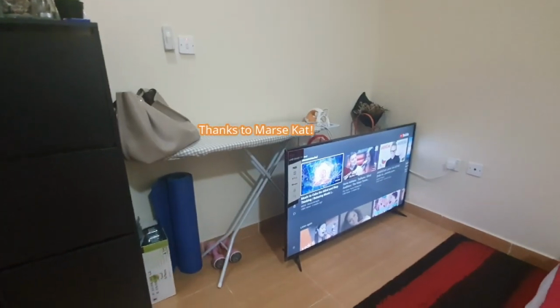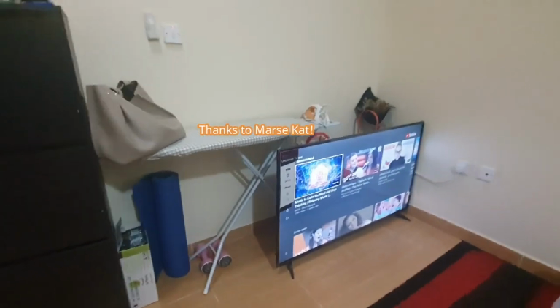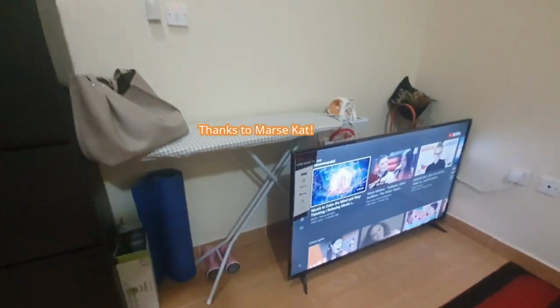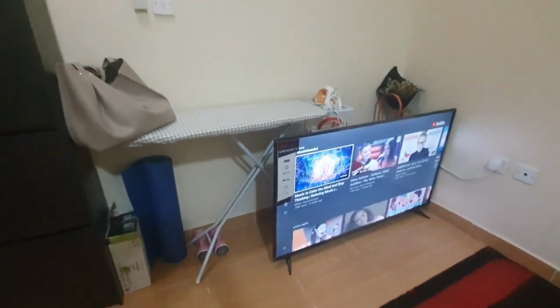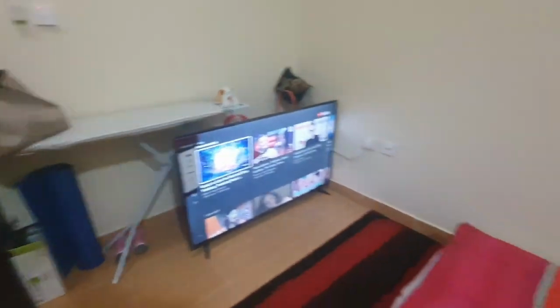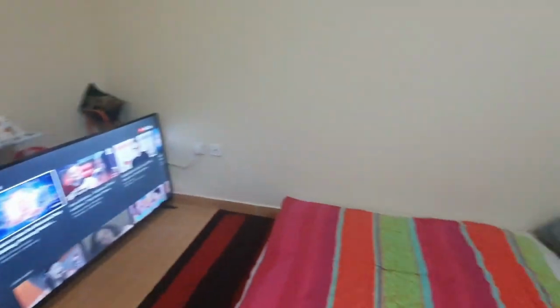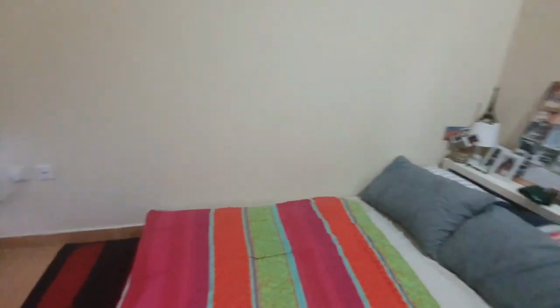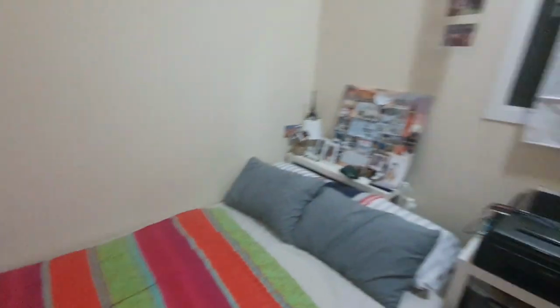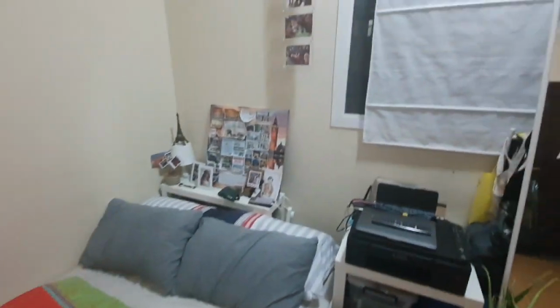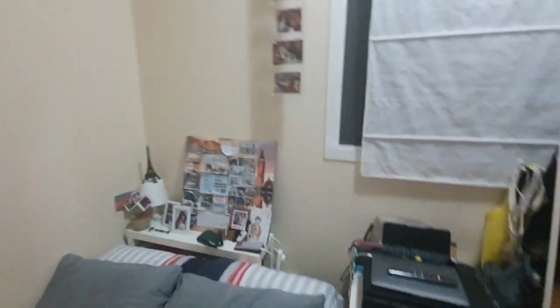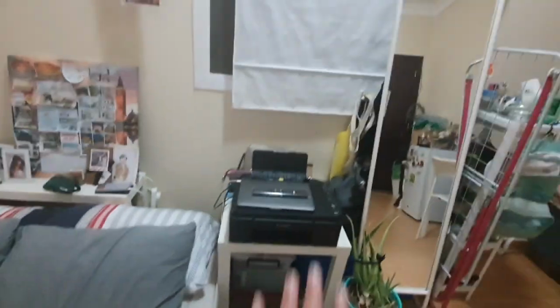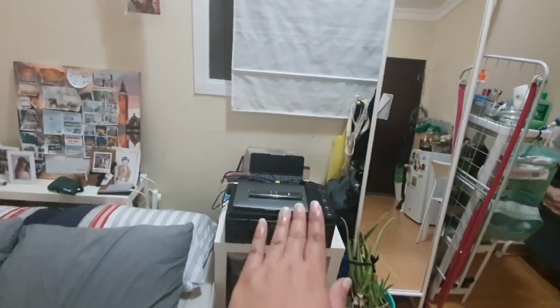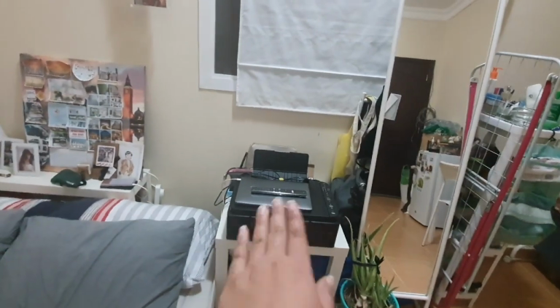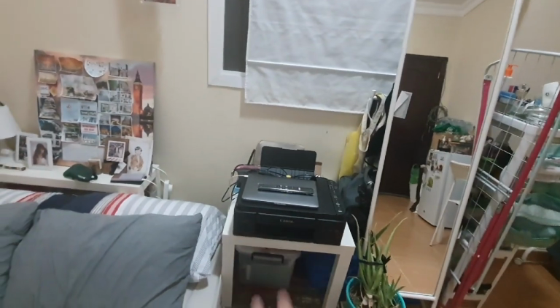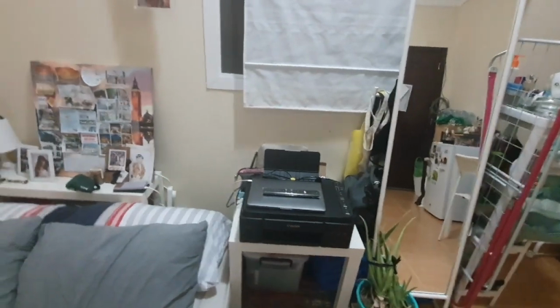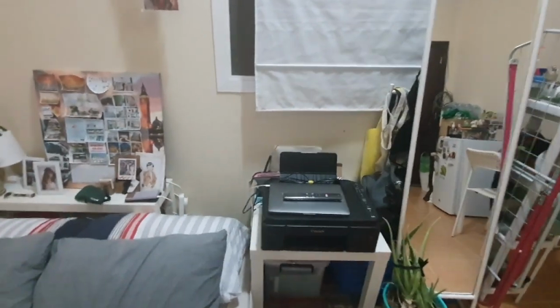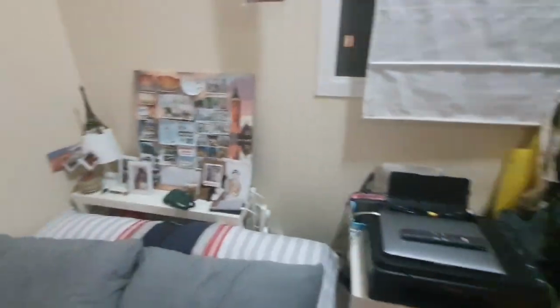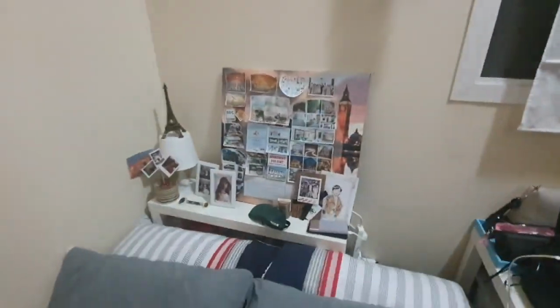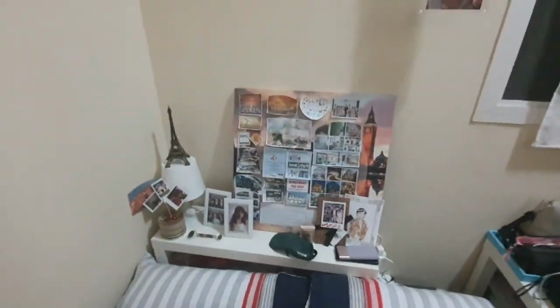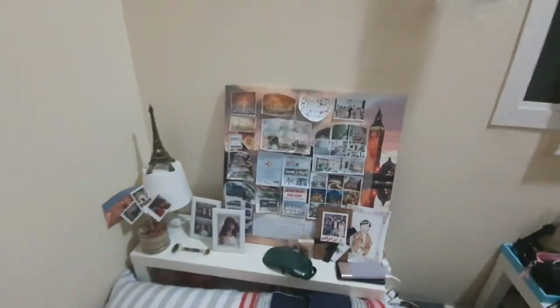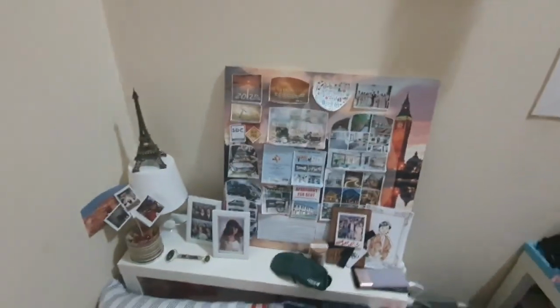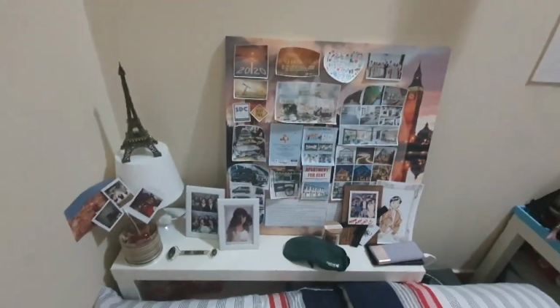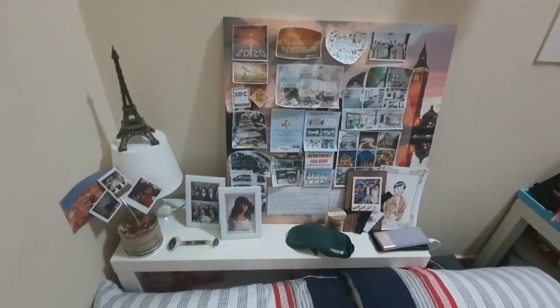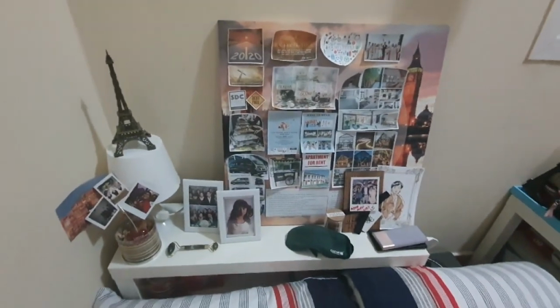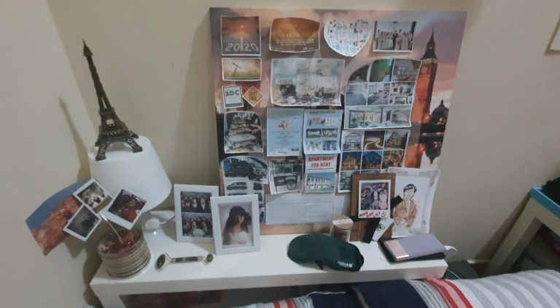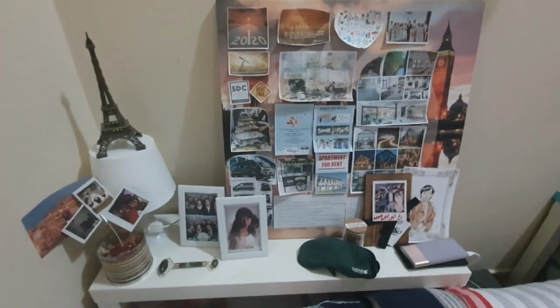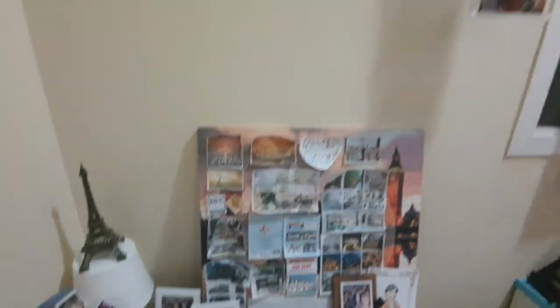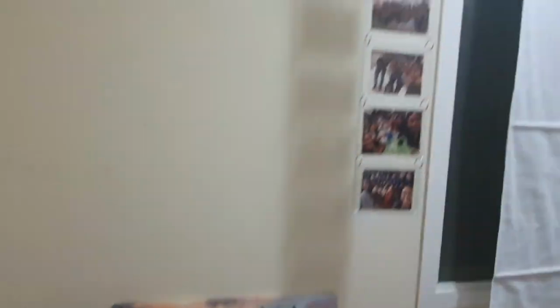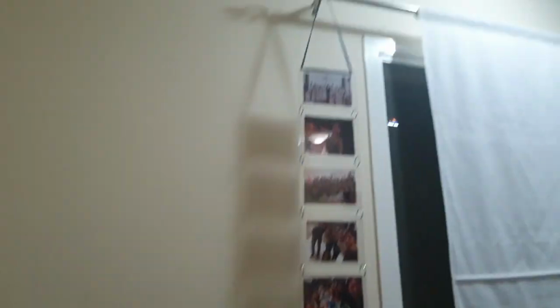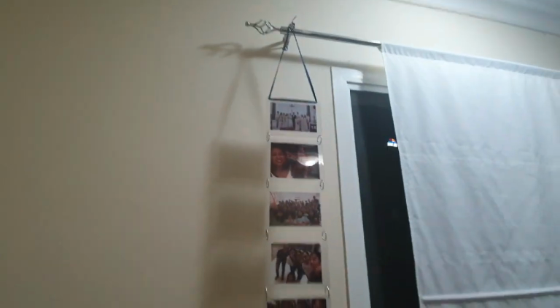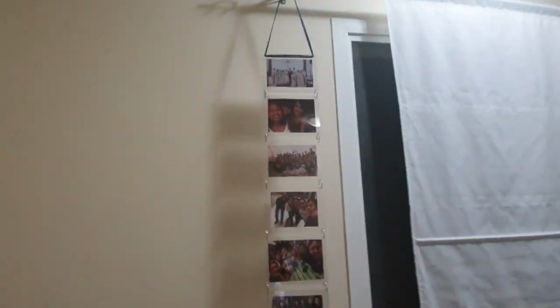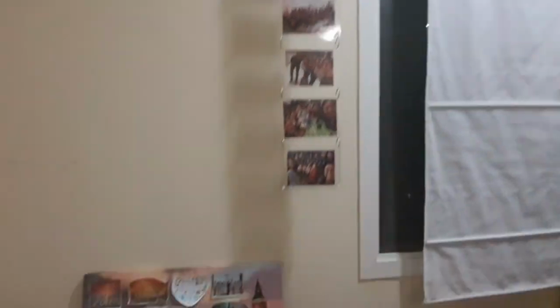There you go — this is my stuff for work: printer, laptop, and everything. And here are my family photos and goals, extended pictures that are DIY, like I told you.